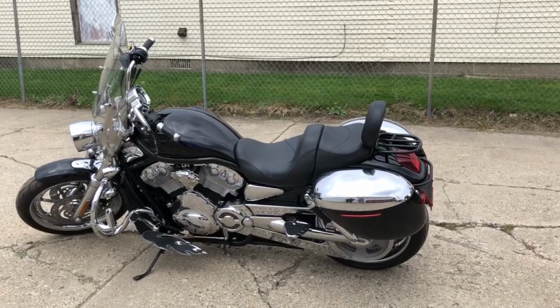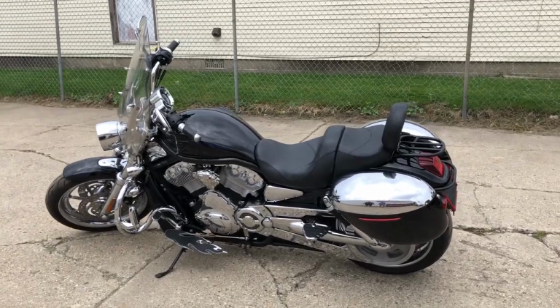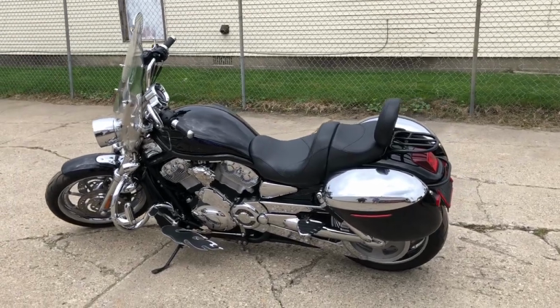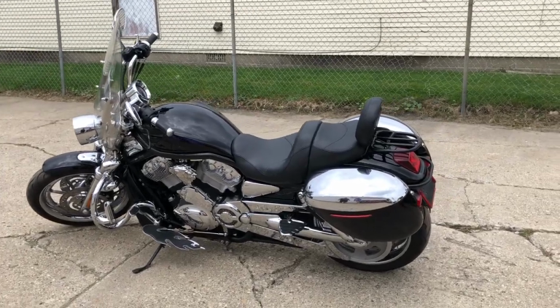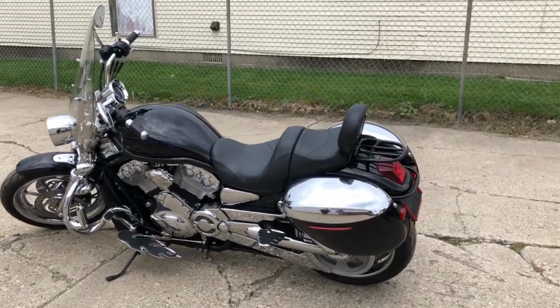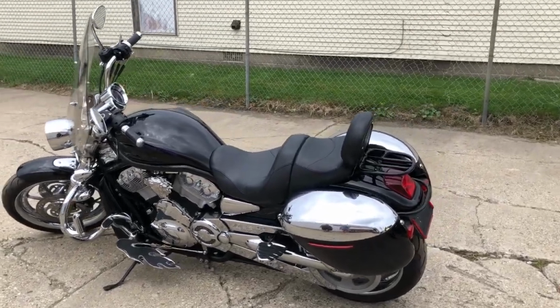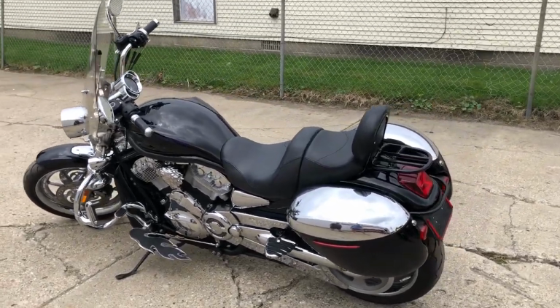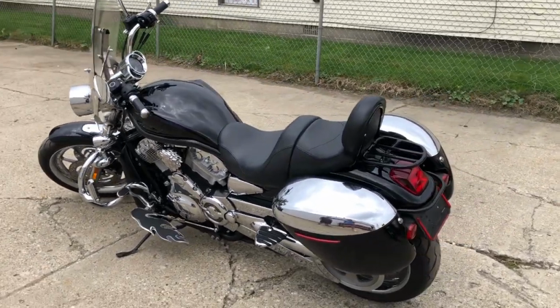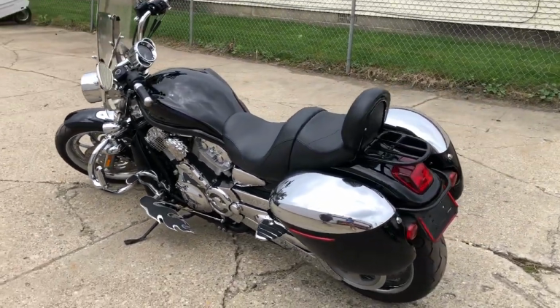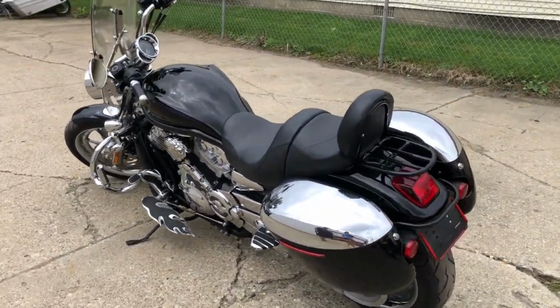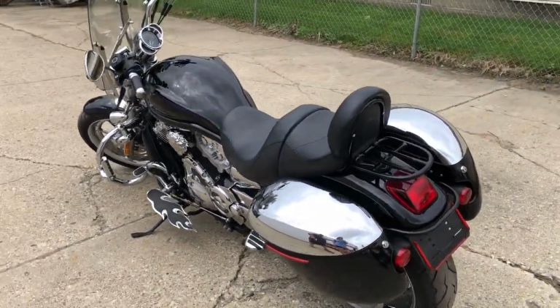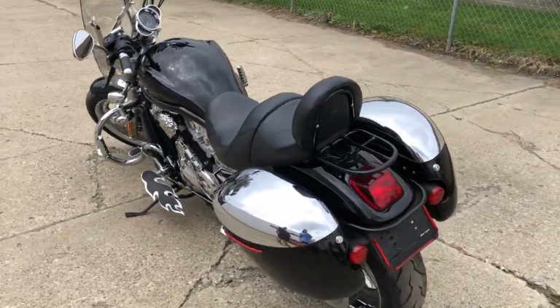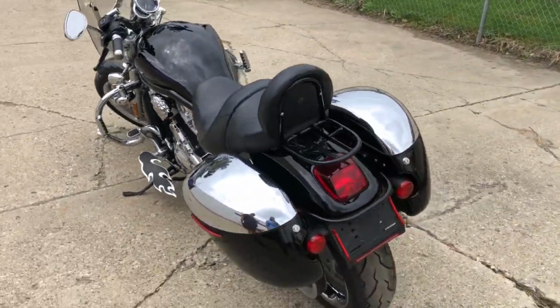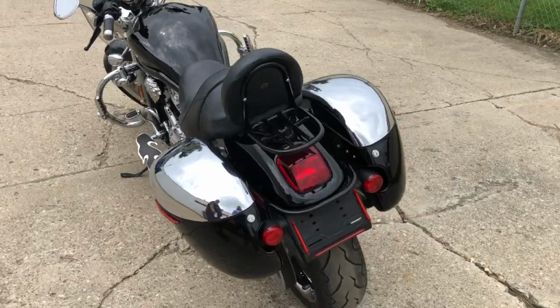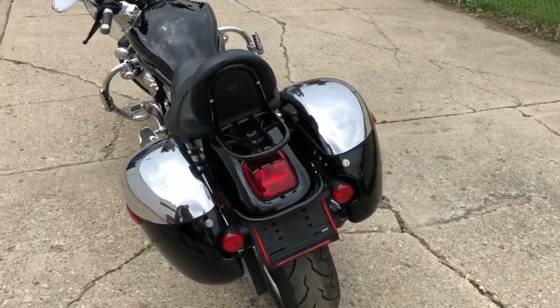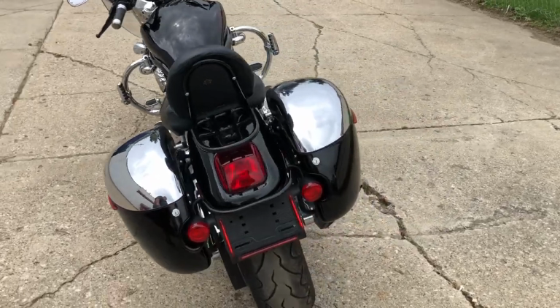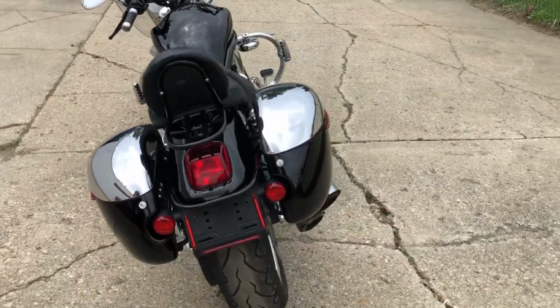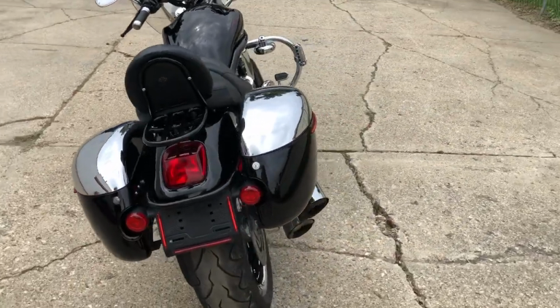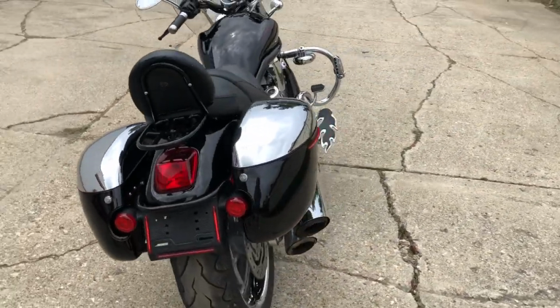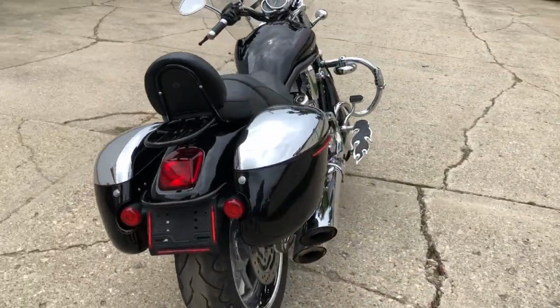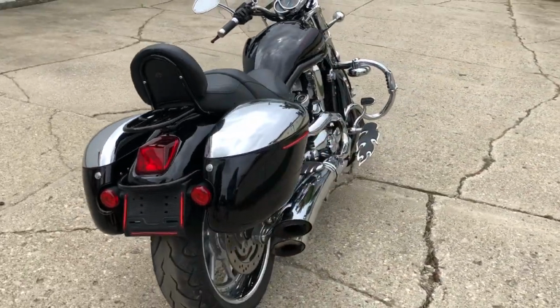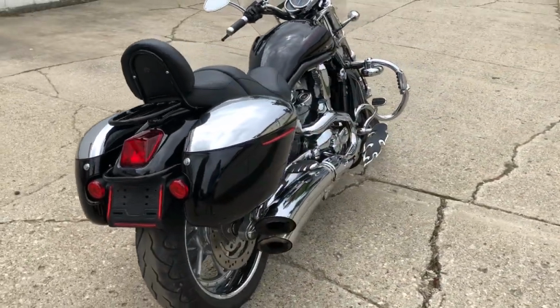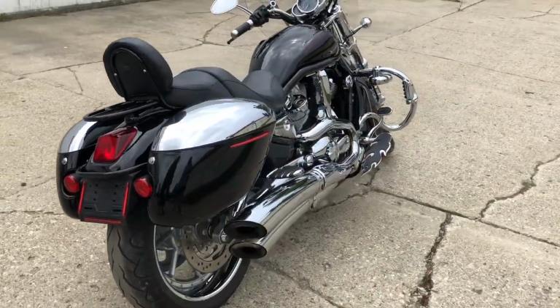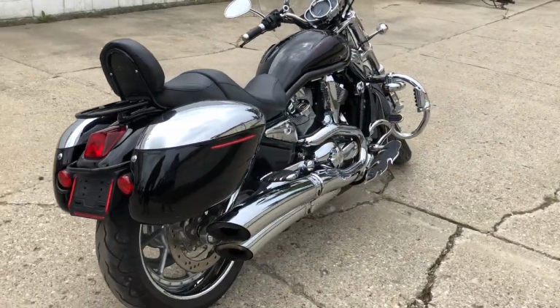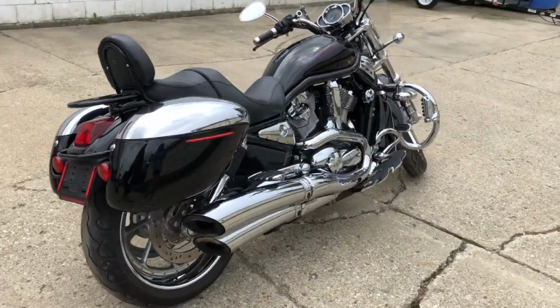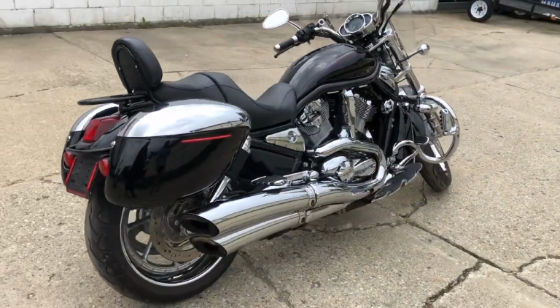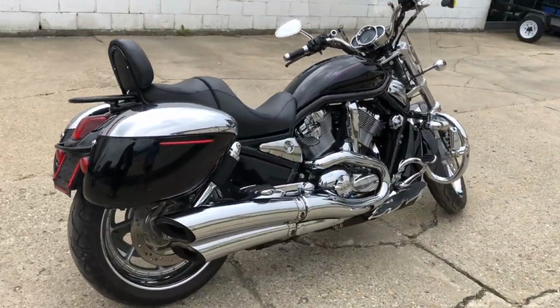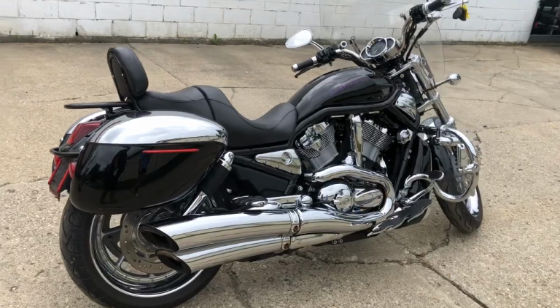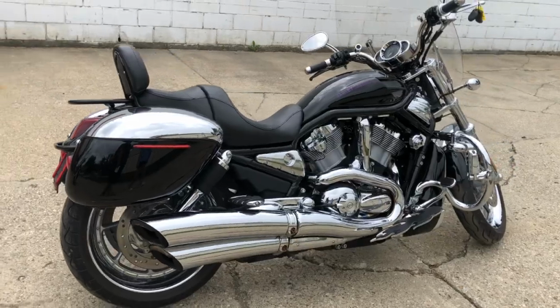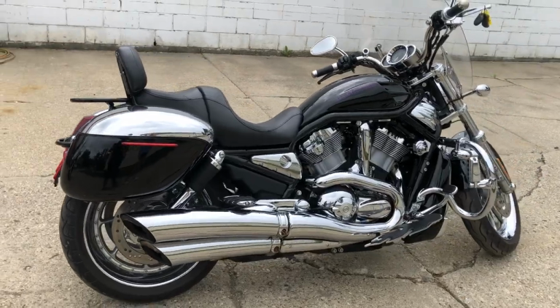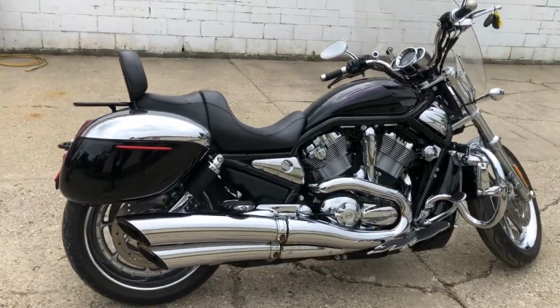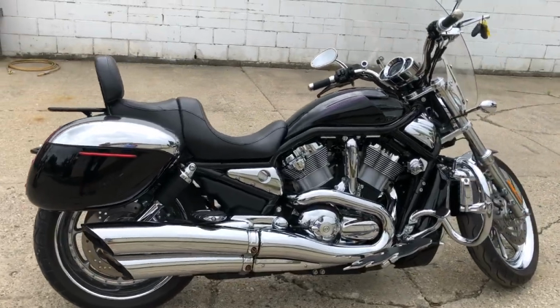Hey guys, approvalpowersports.com here doing some videos on some stuff that just came into the showroom. Check this one out — 2004 Harley V-Rod for sale, 7,924 miles. You heard it right, 7,924 miles on this one owner clean V-Rod.